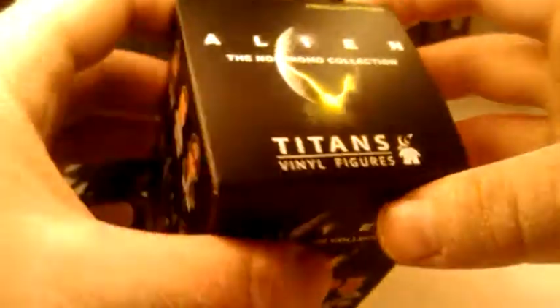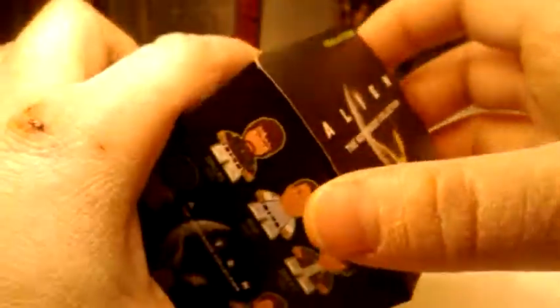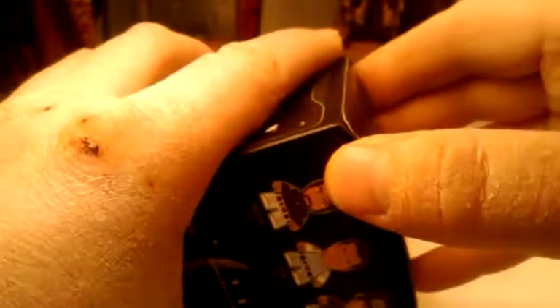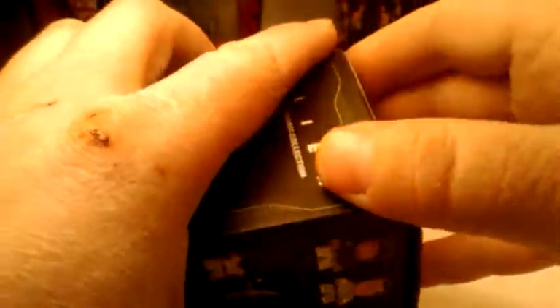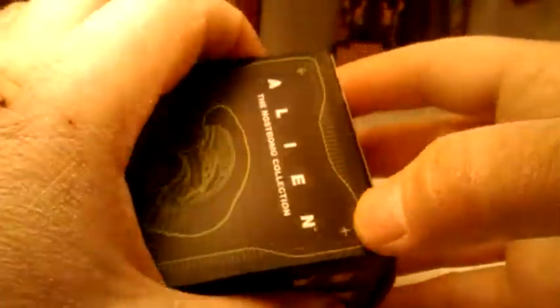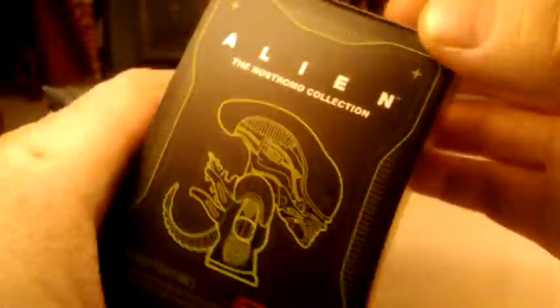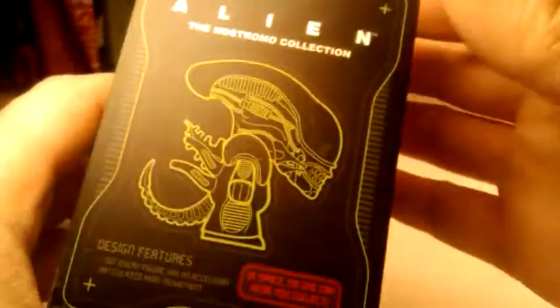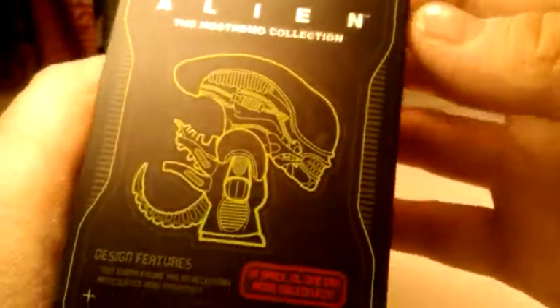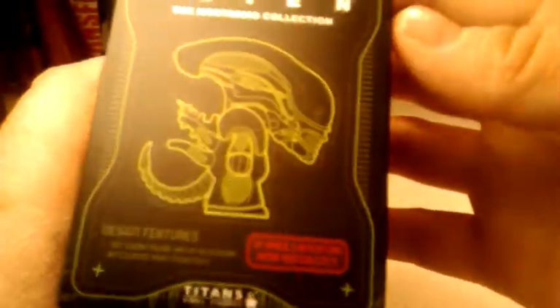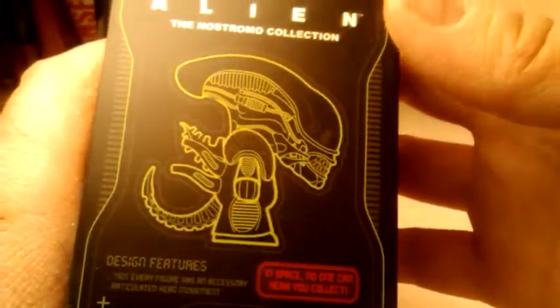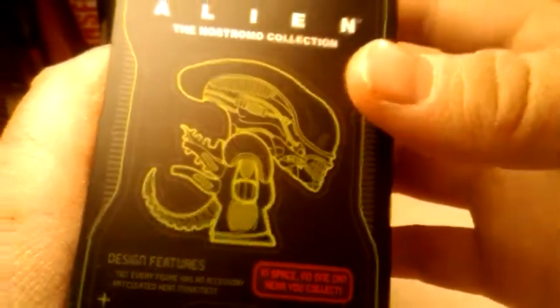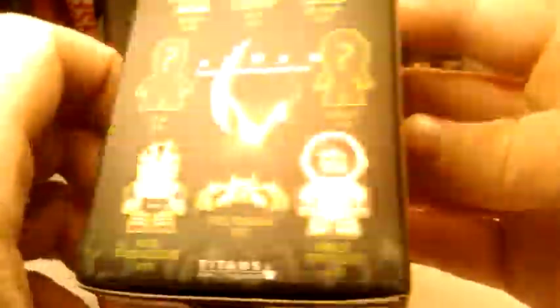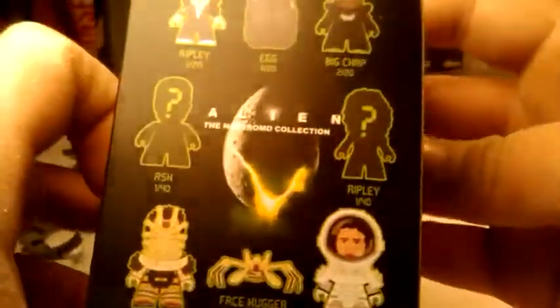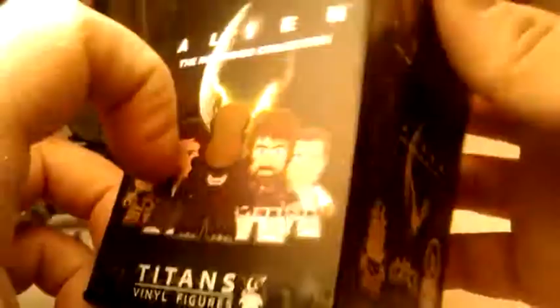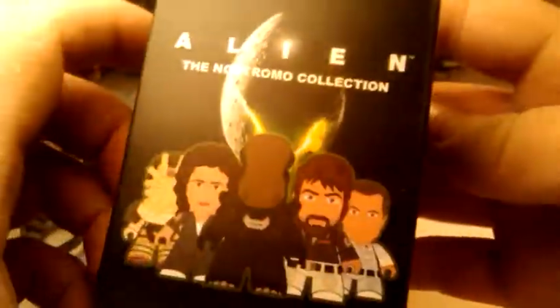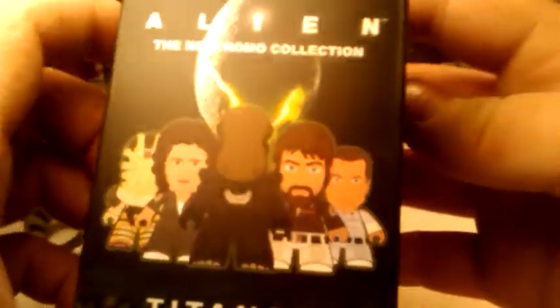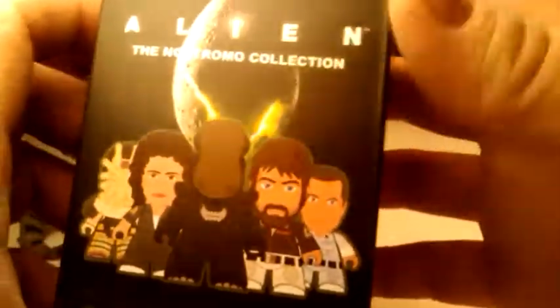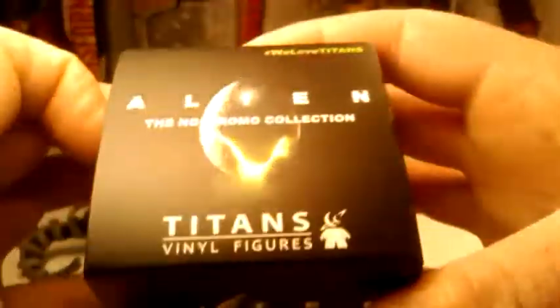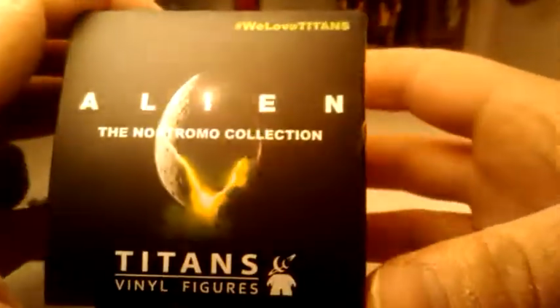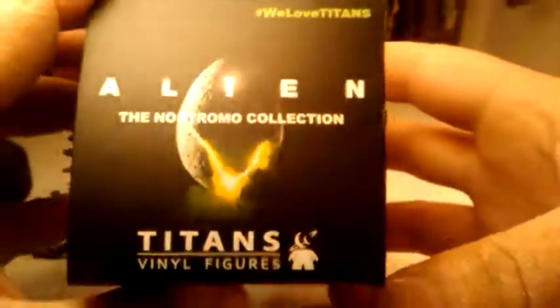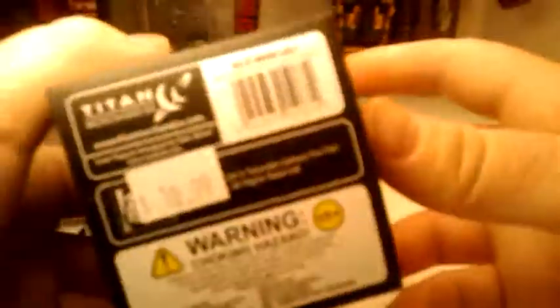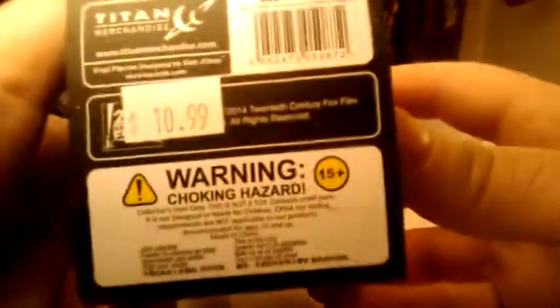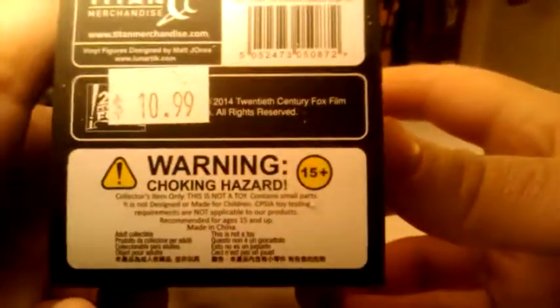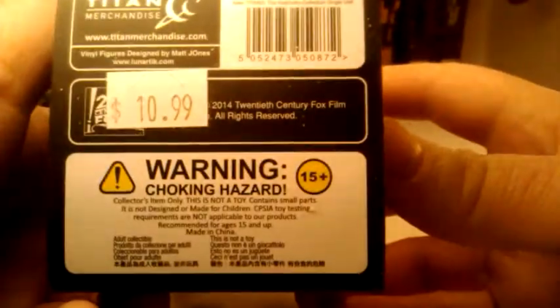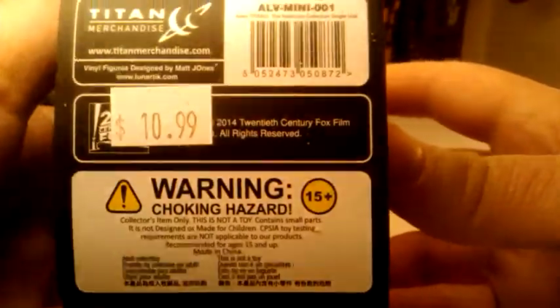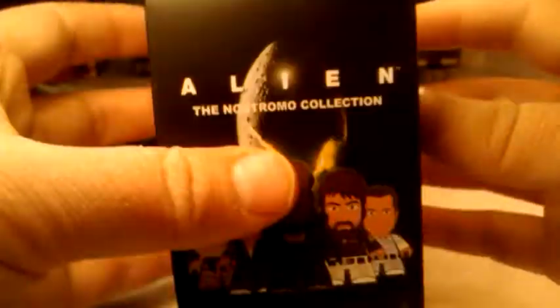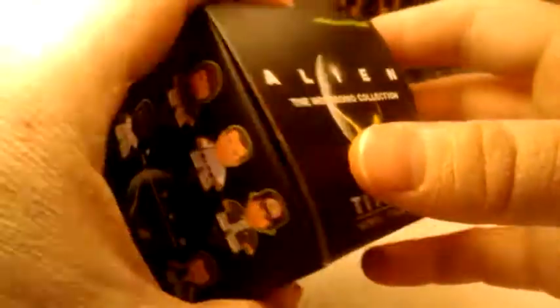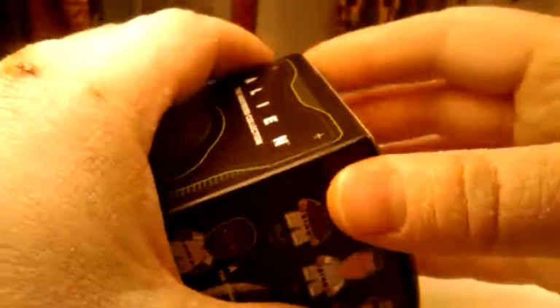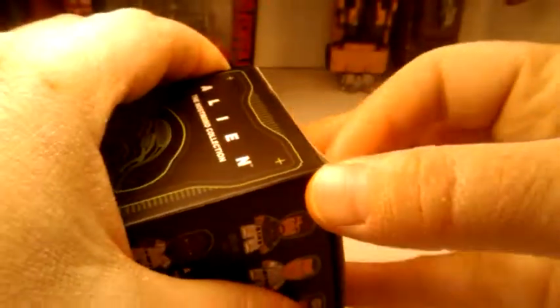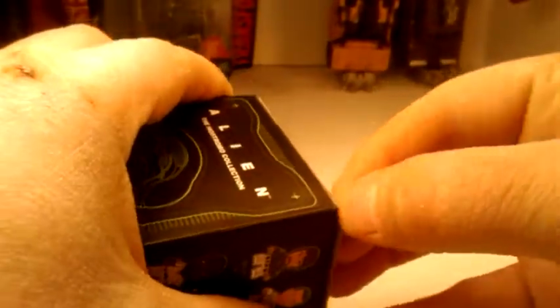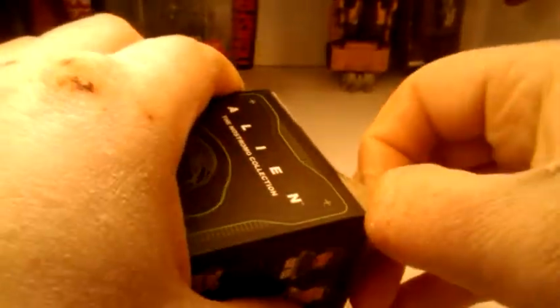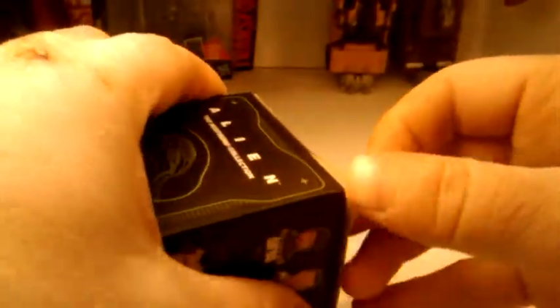So this is the box. Let's check out all the sides — we have a picture of the Alien. These are the front, the top. You get warnings; there are choking hazards in here. Let's just get right into it.